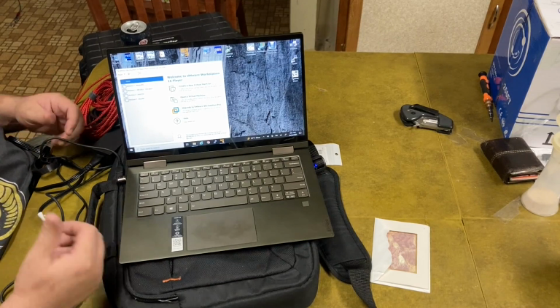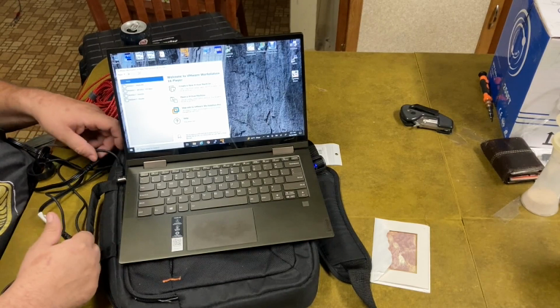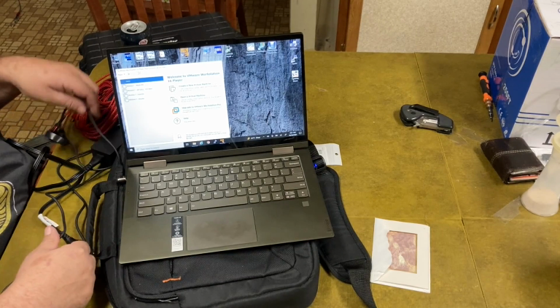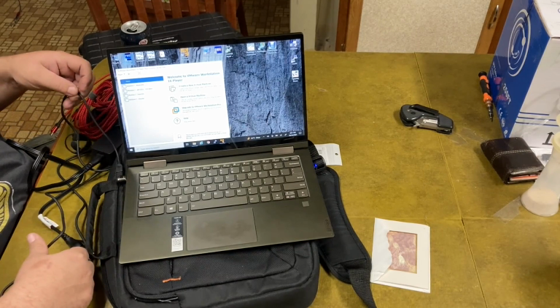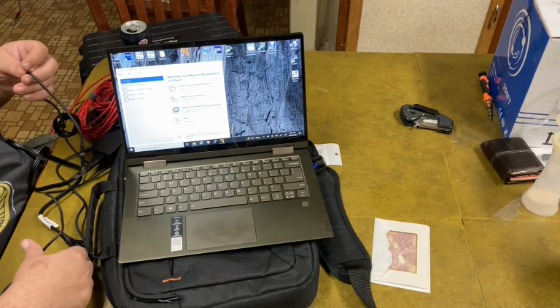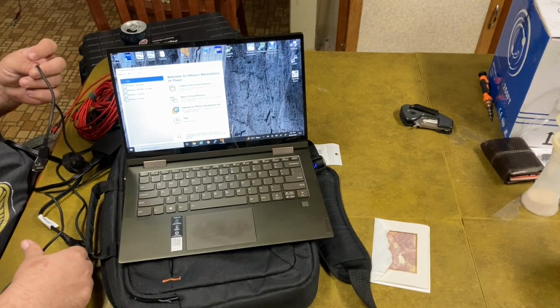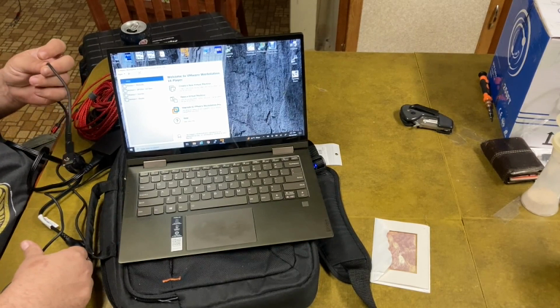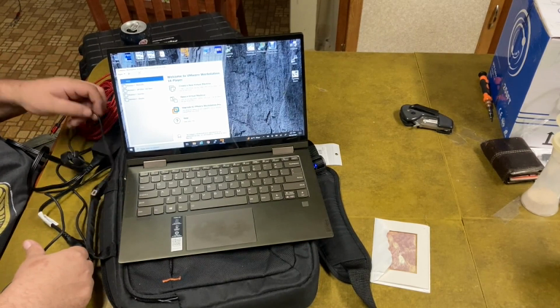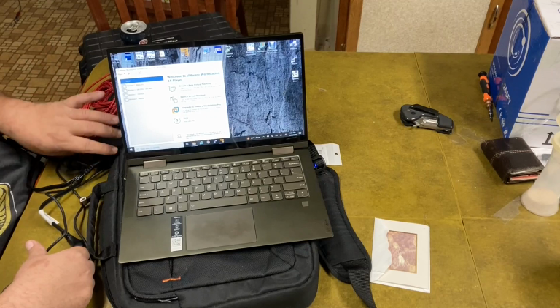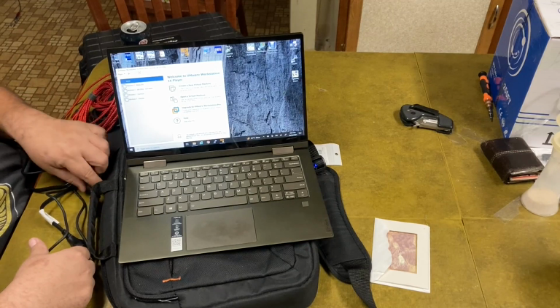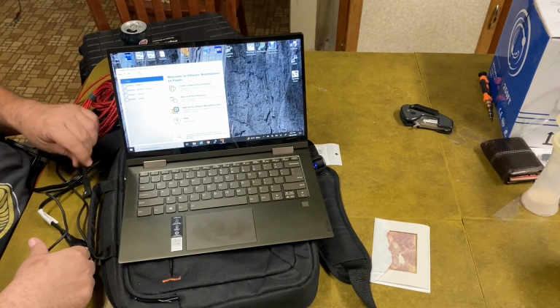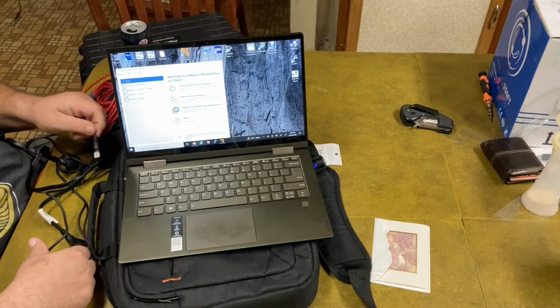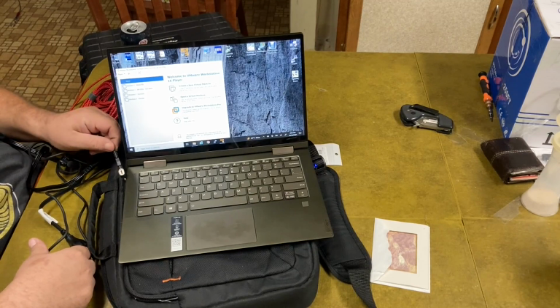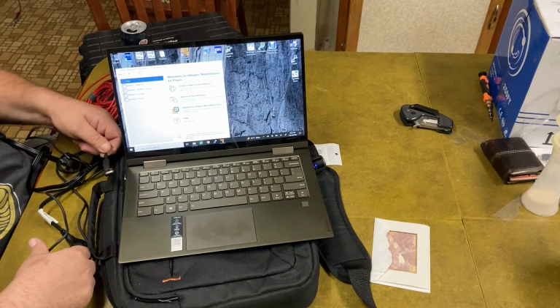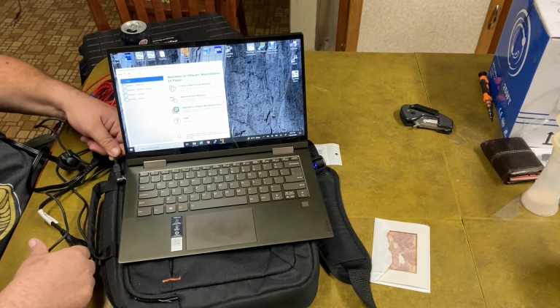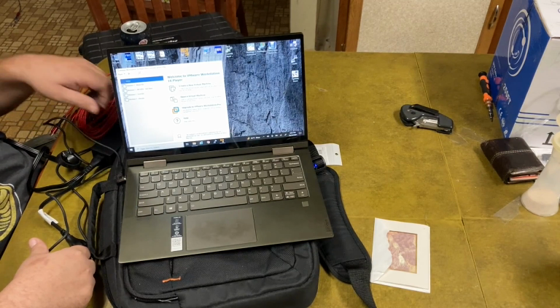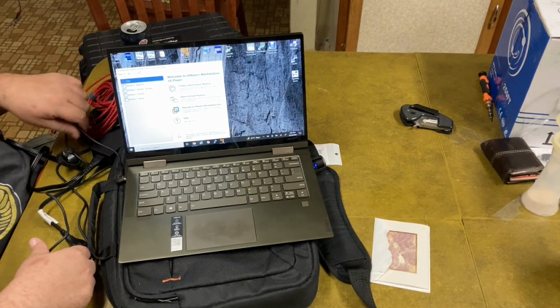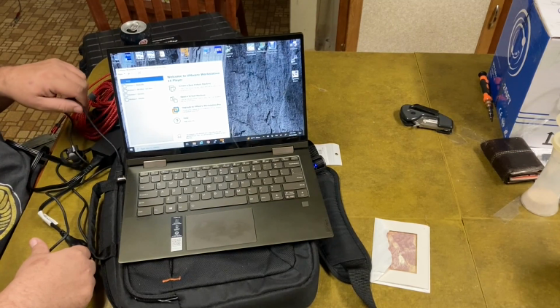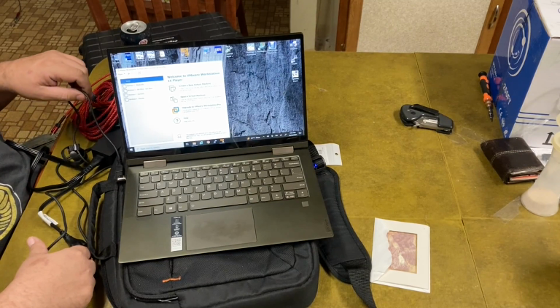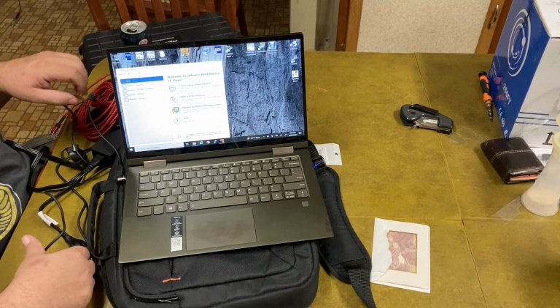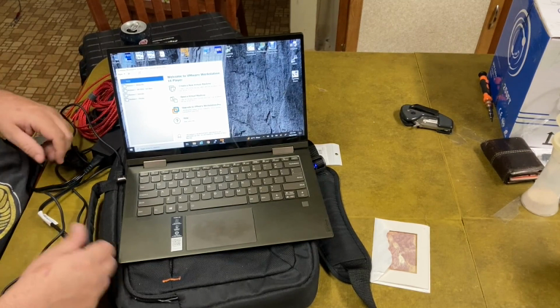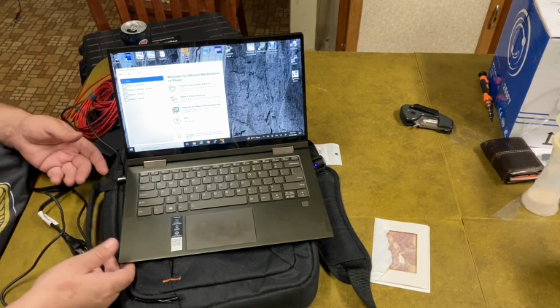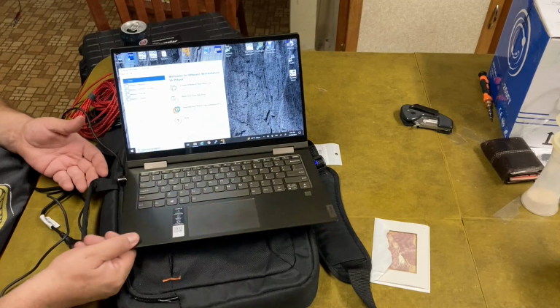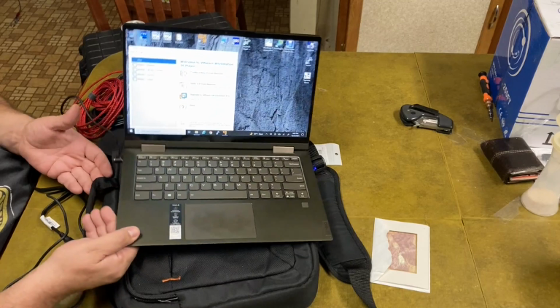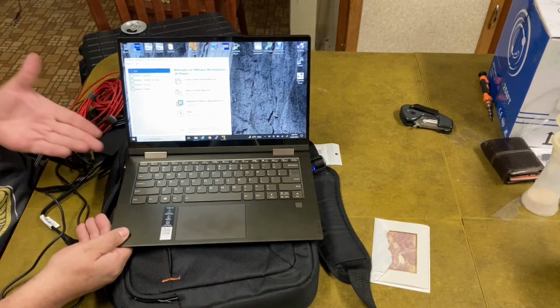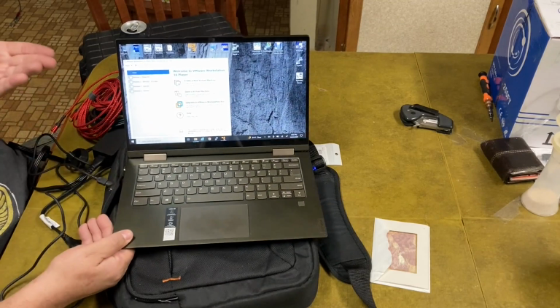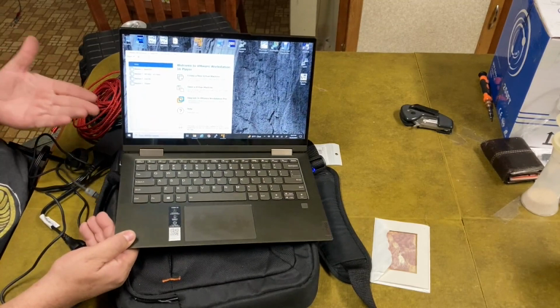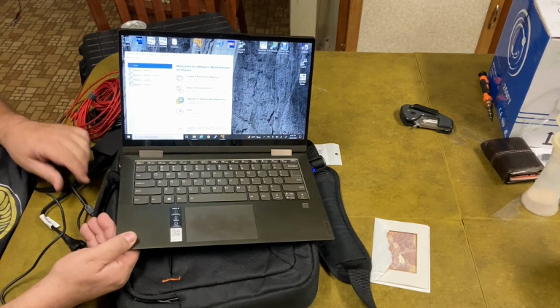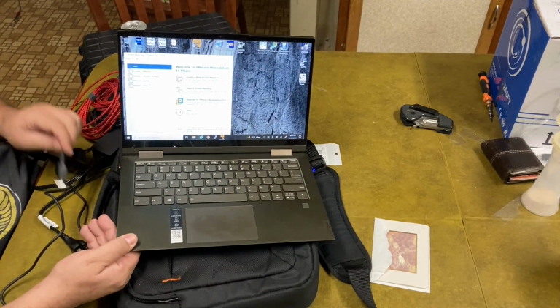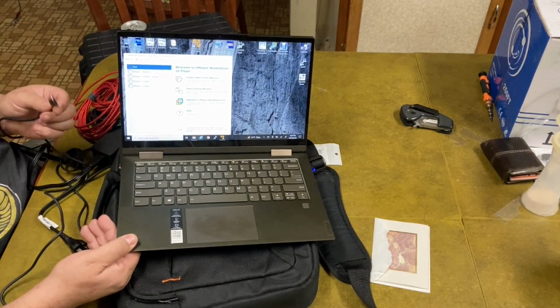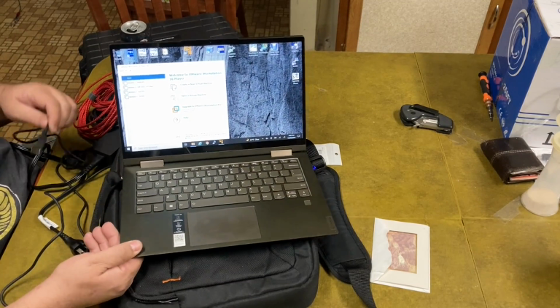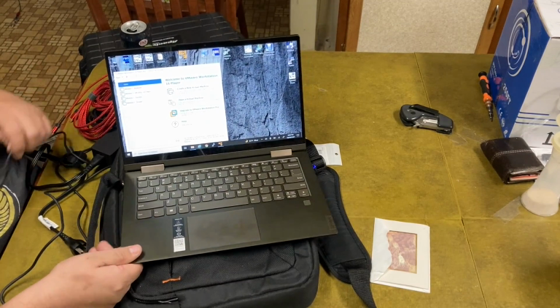This is my magnetic charger. It just has a piece that goes in there and then holds on with the magnet. And if I bump it or something, it just comes right off, which is really nice.